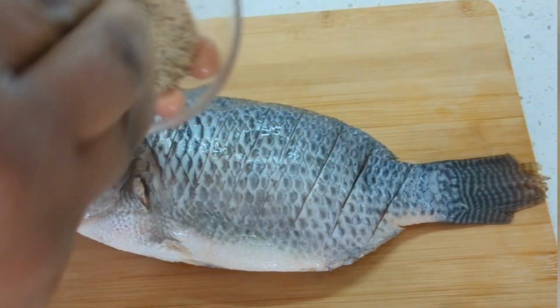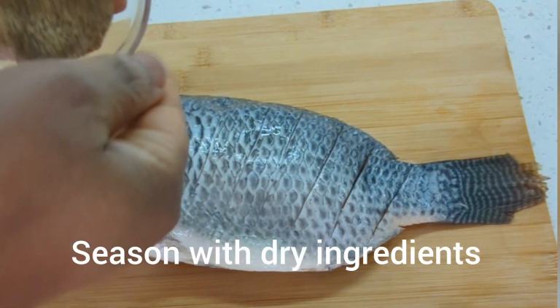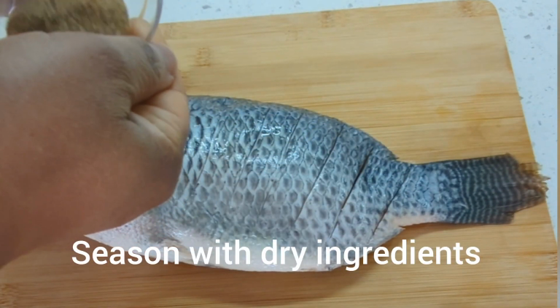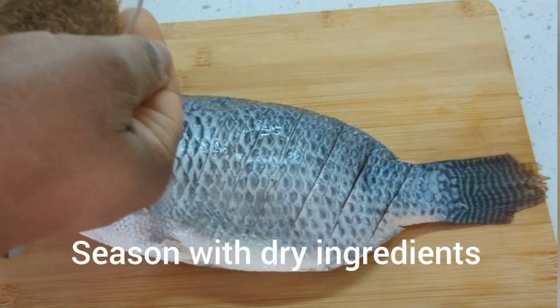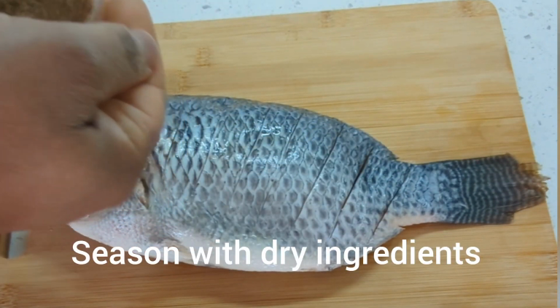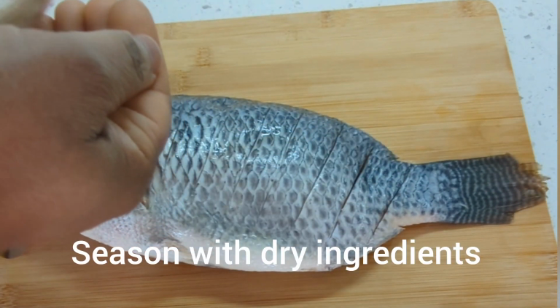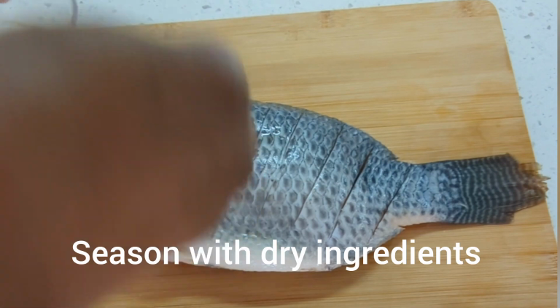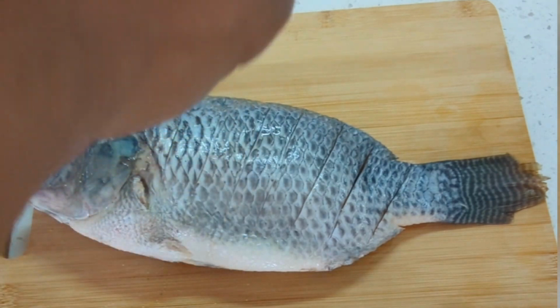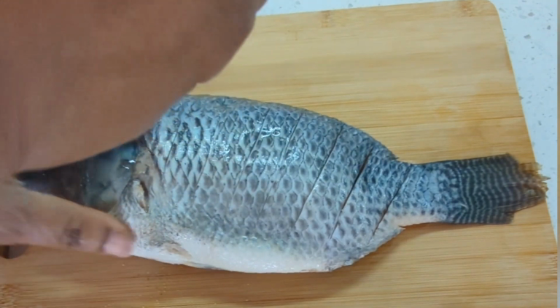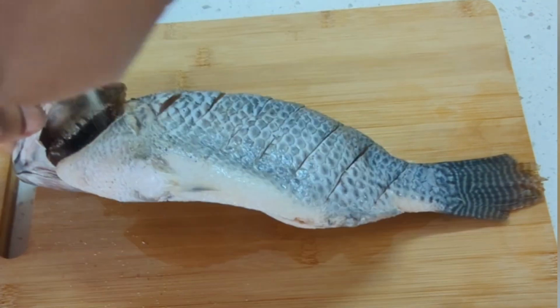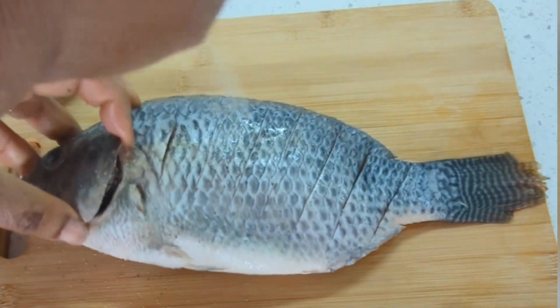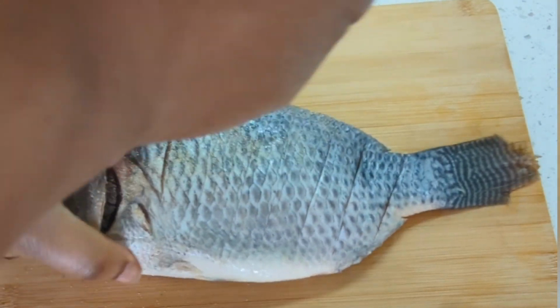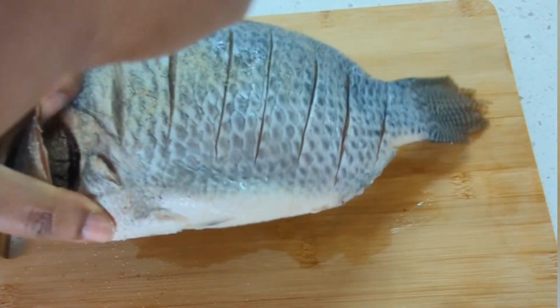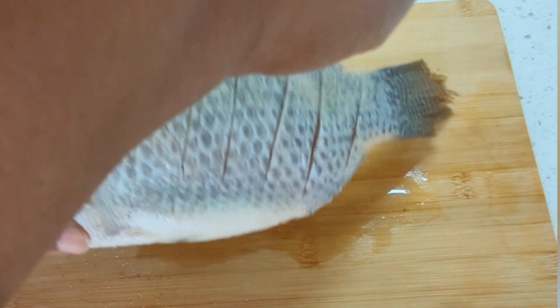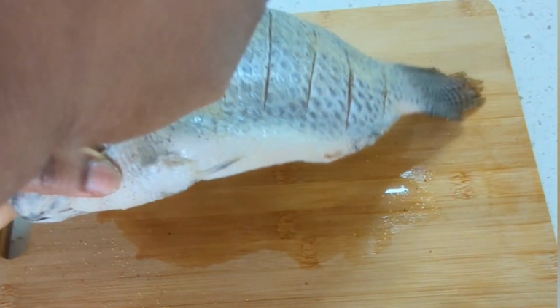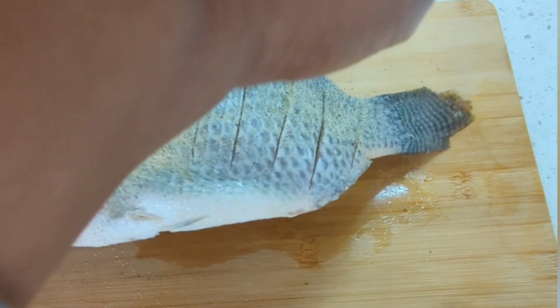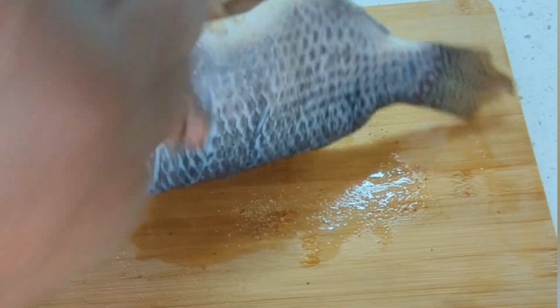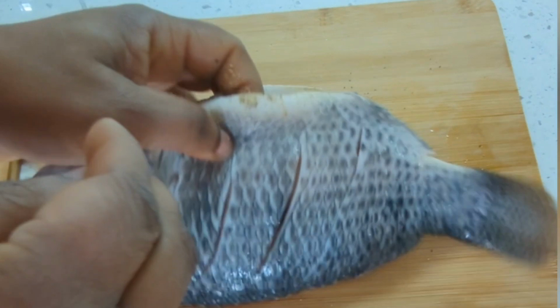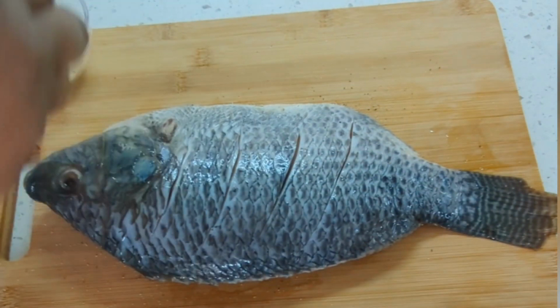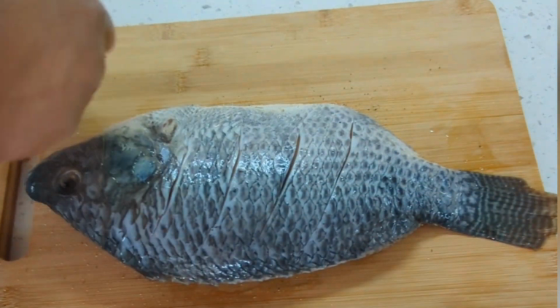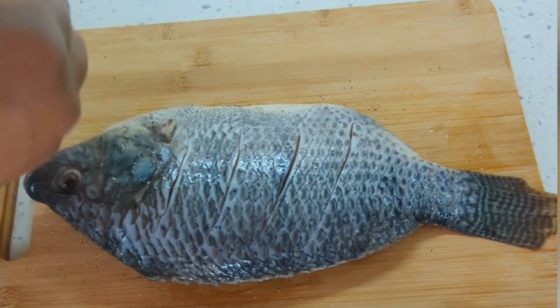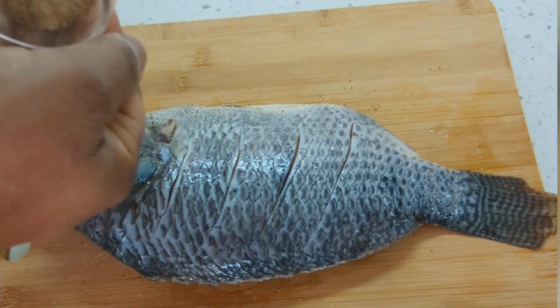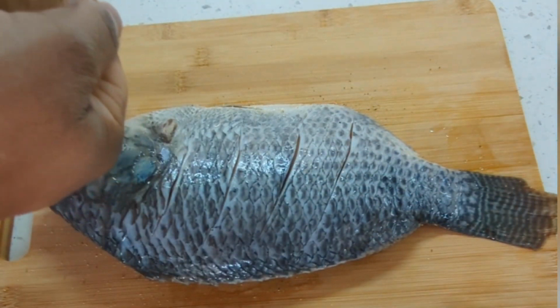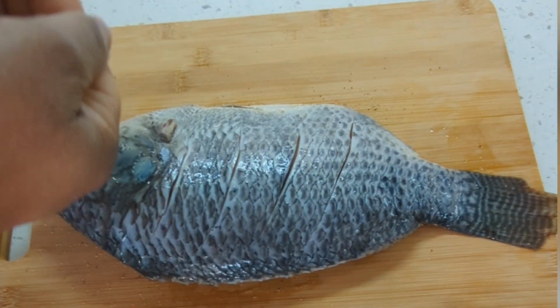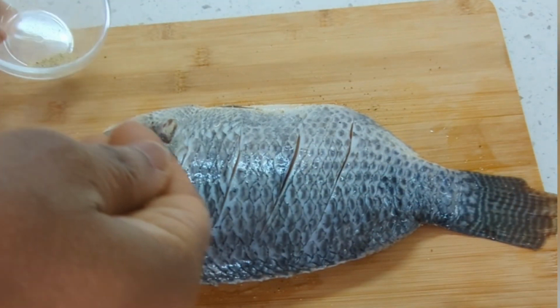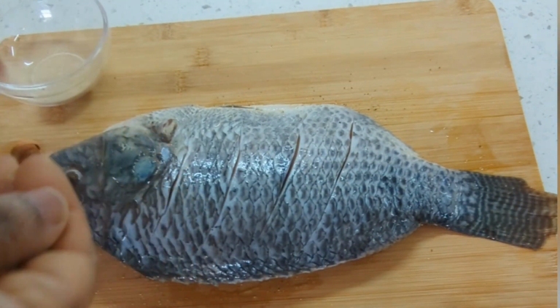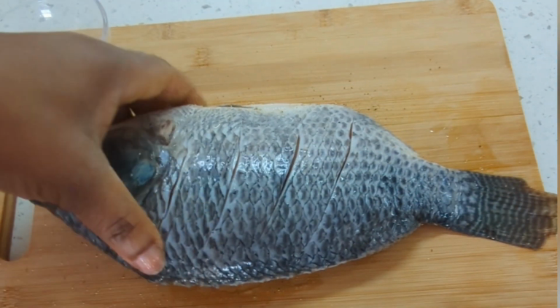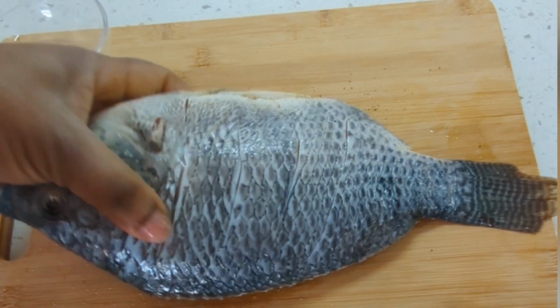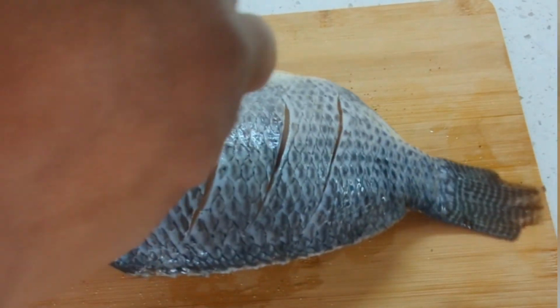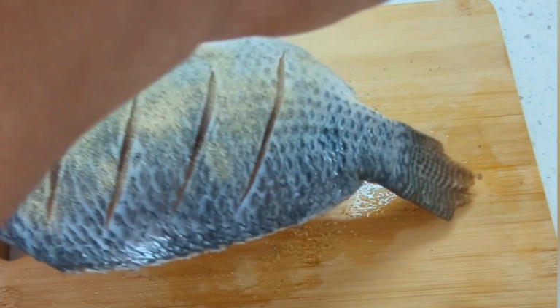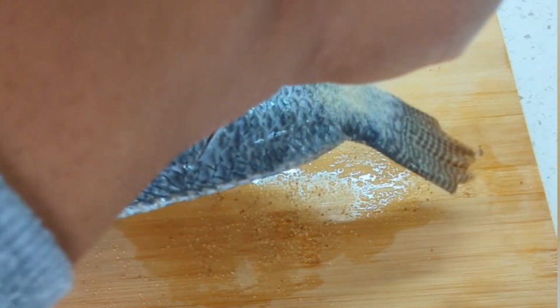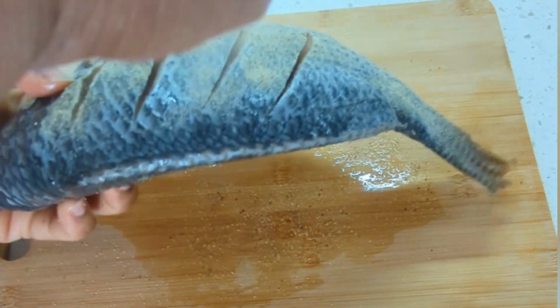Now I bring in my dry ingredients. I'm going to be seasoning with the dry ingredients first, making sure the ingredients get into all those cuts I made.